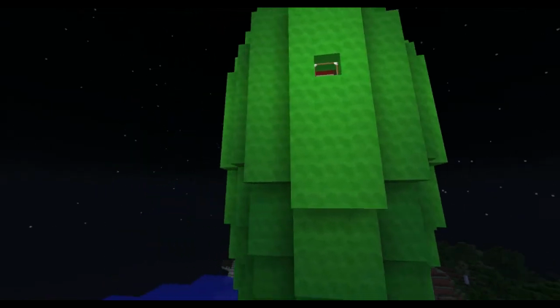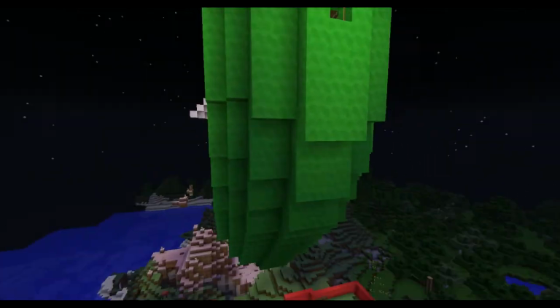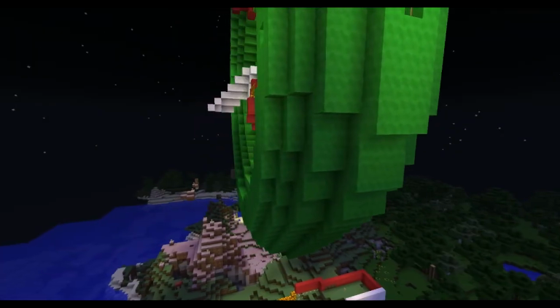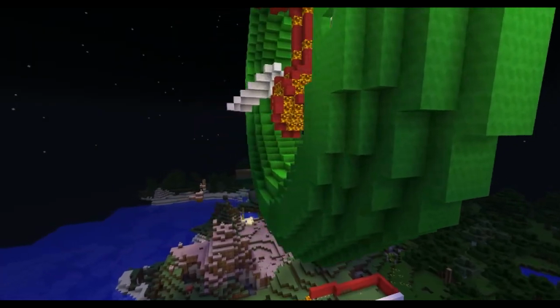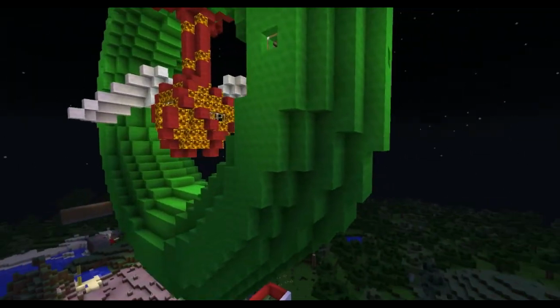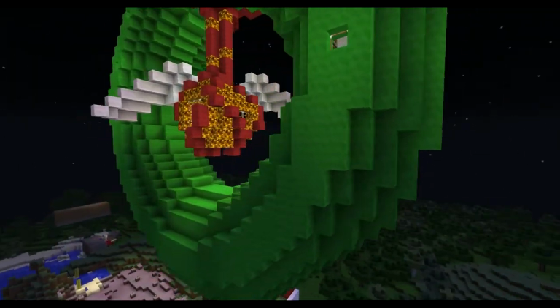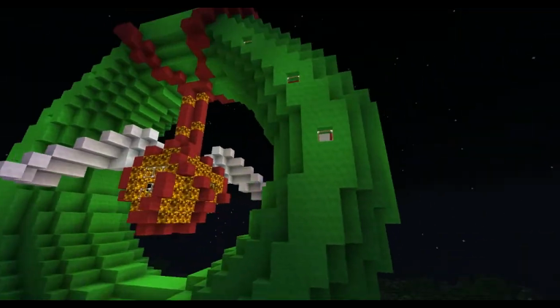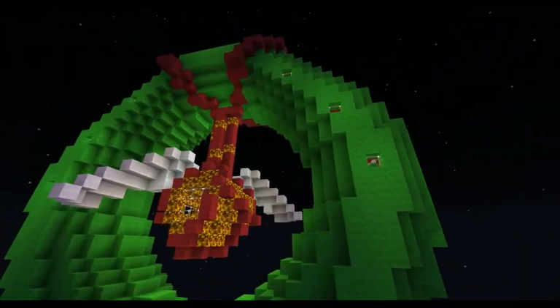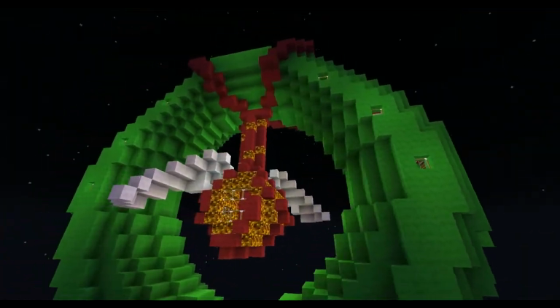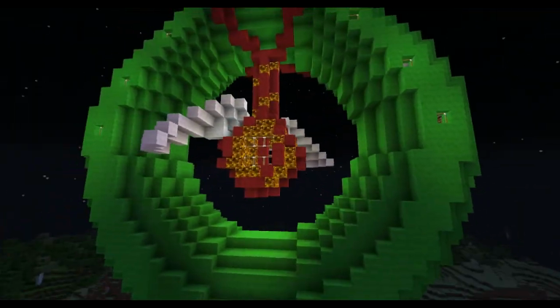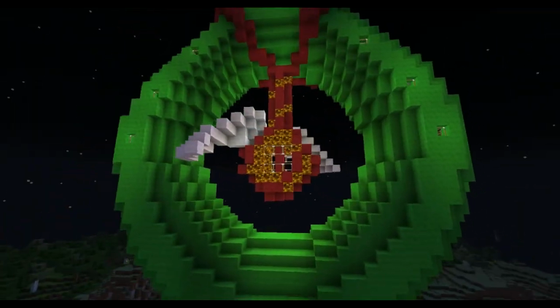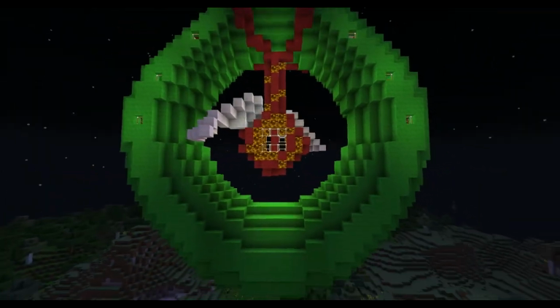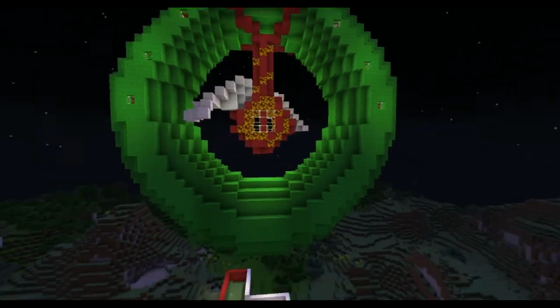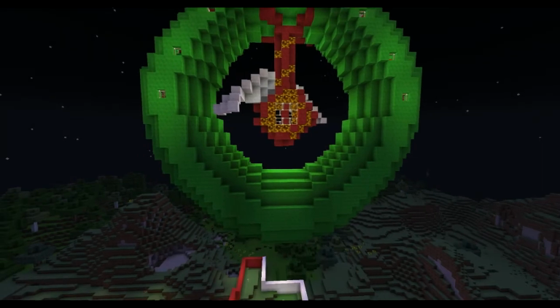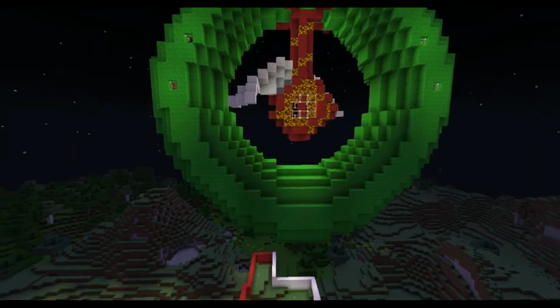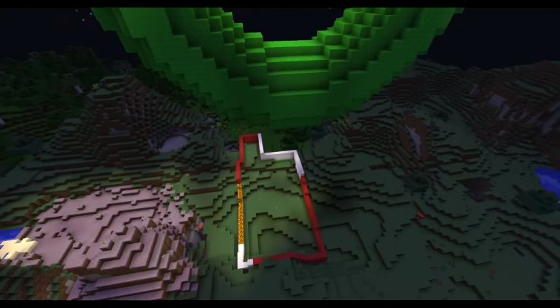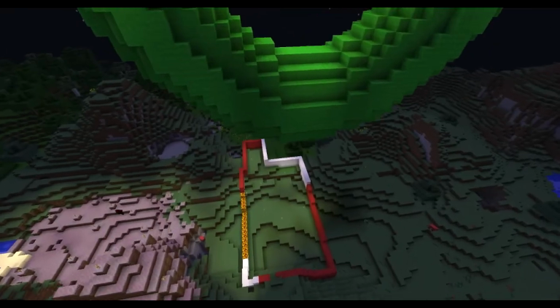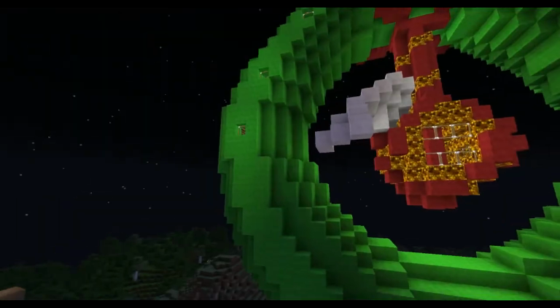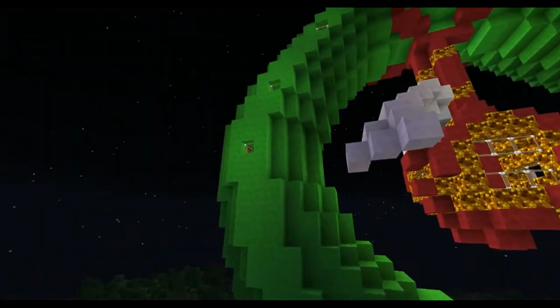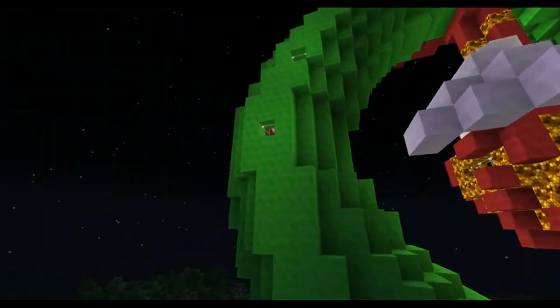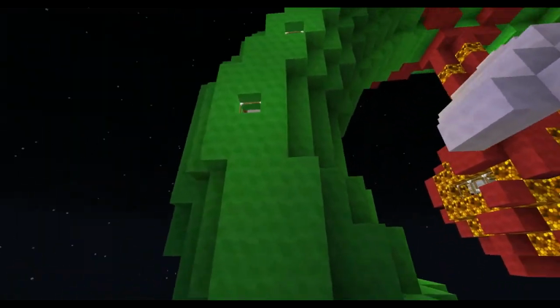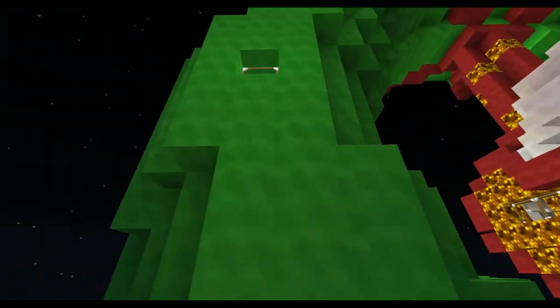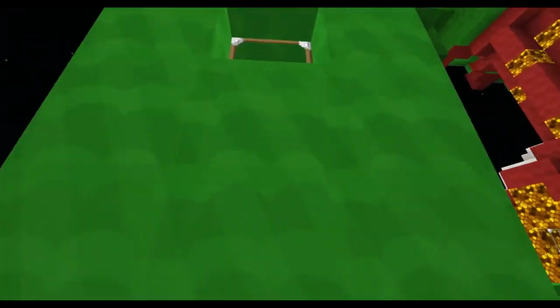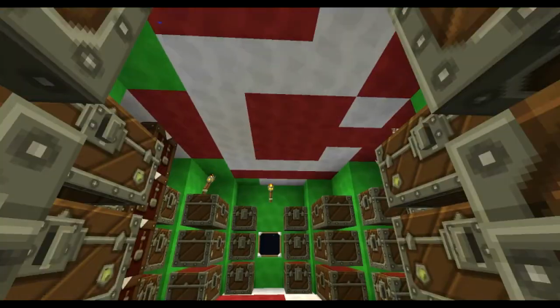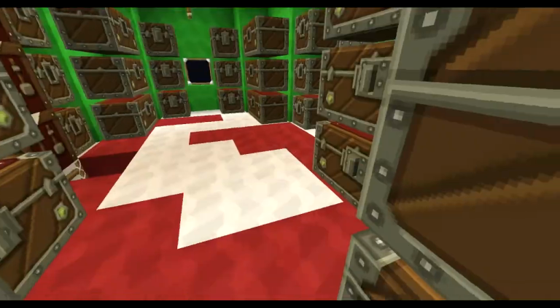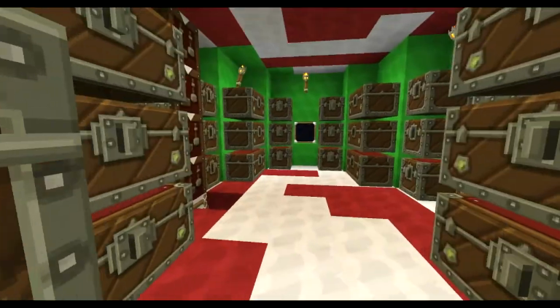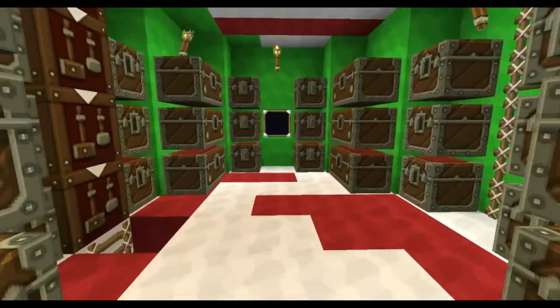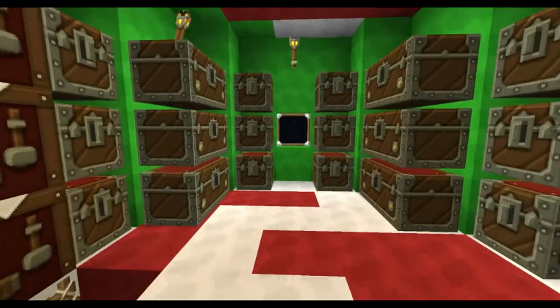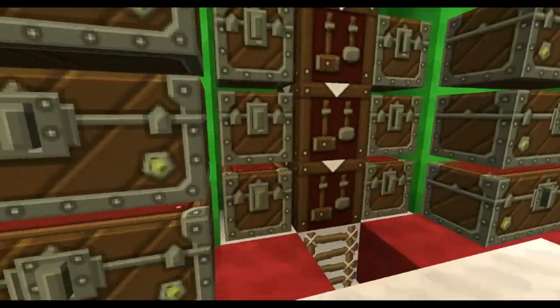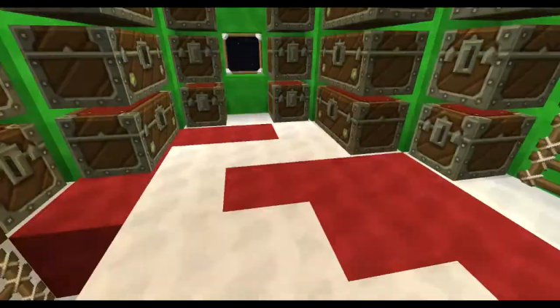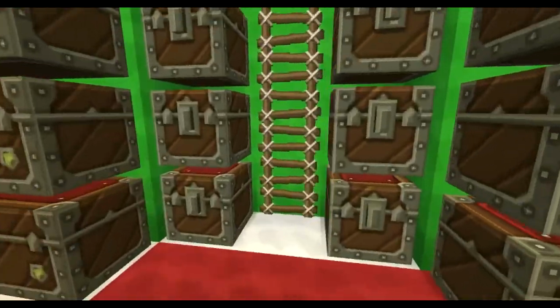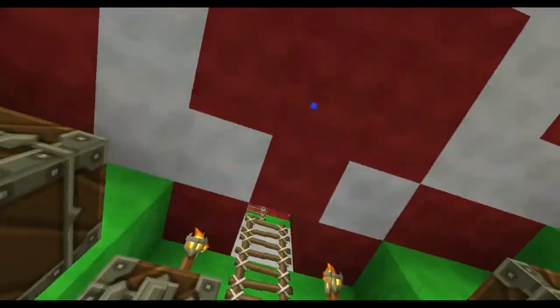There's an entrance for the inside, got a compass up in there. Don't see an entrance... there we go! Whoa, that's a lot of chests.